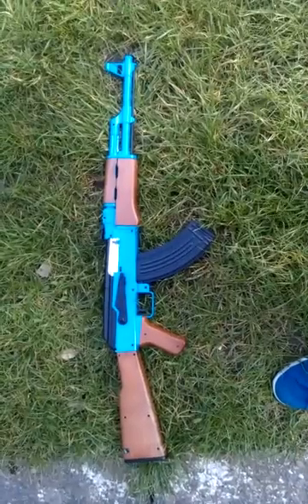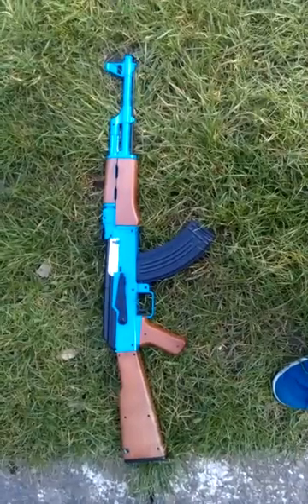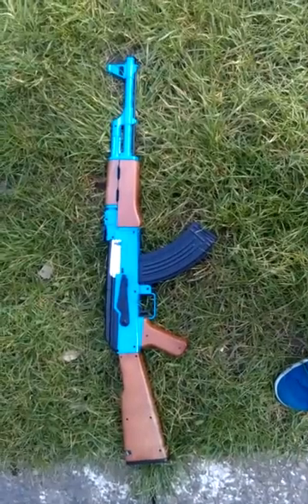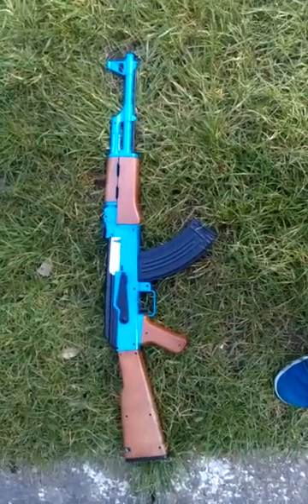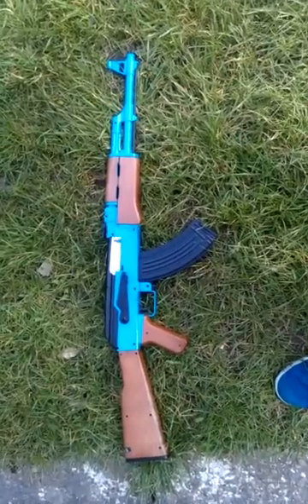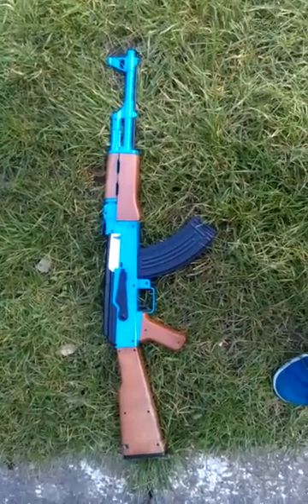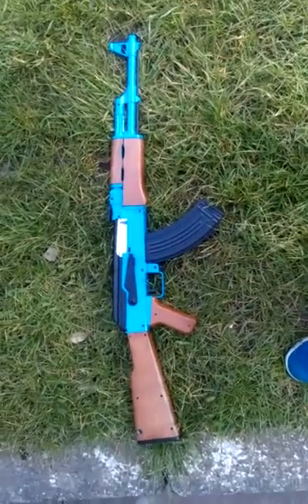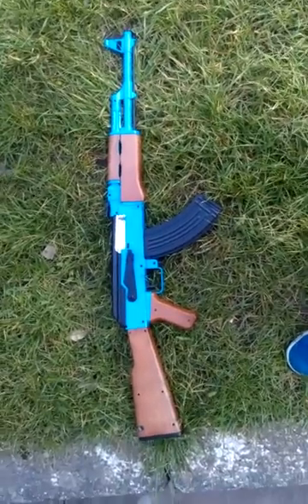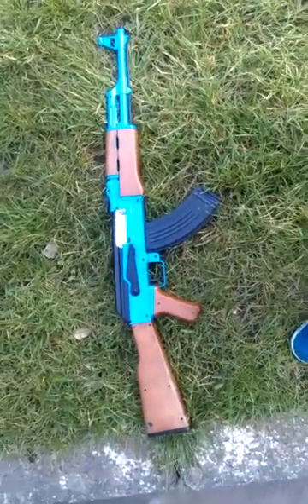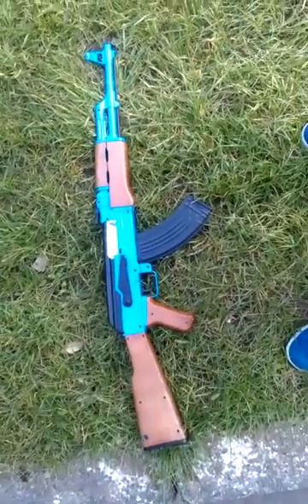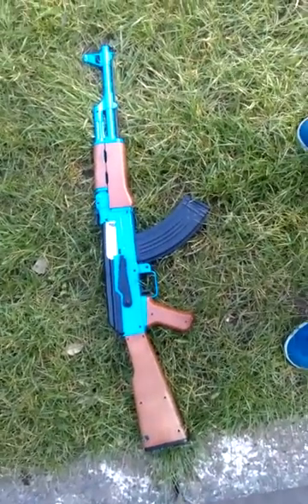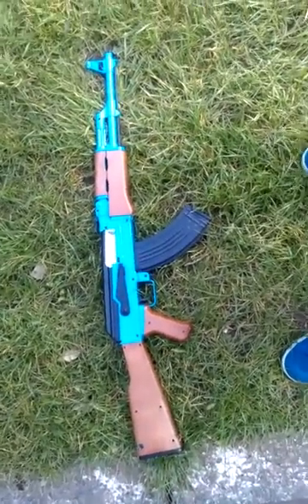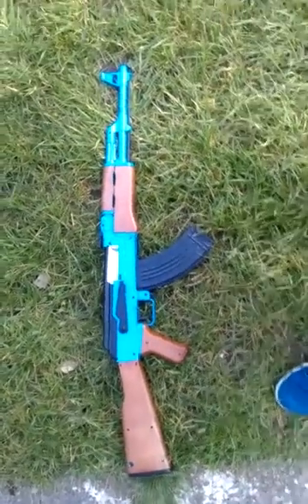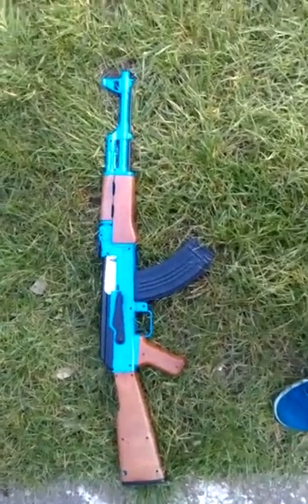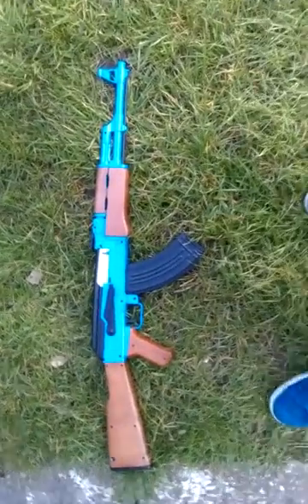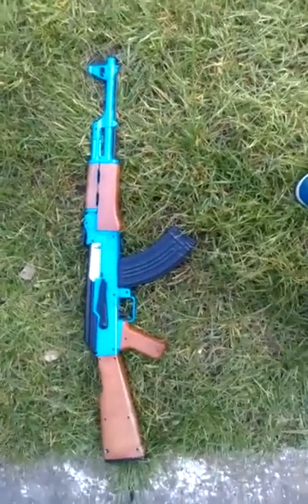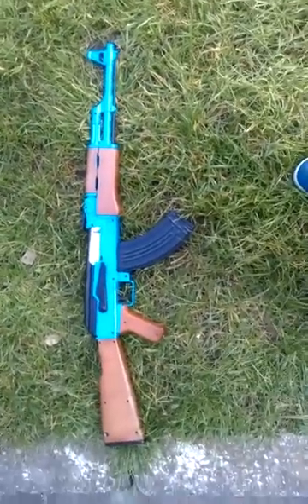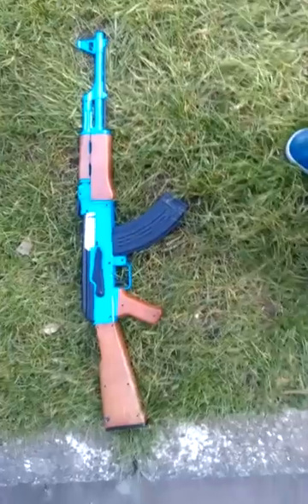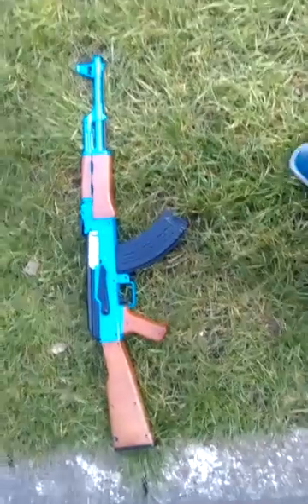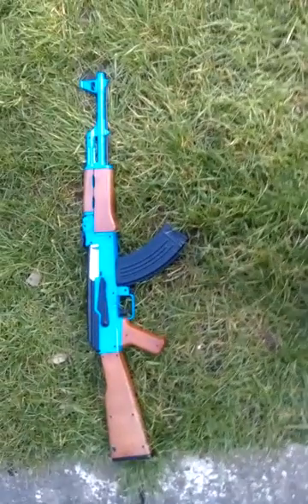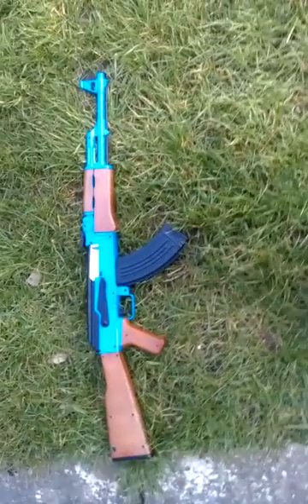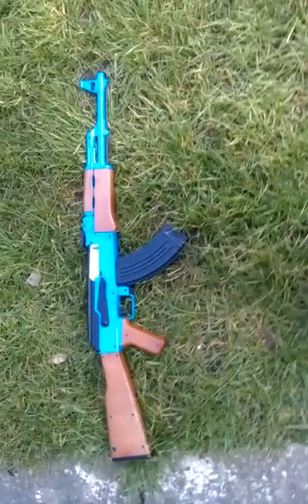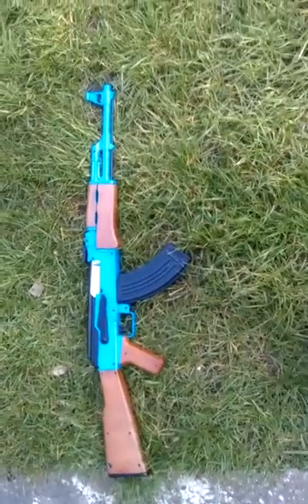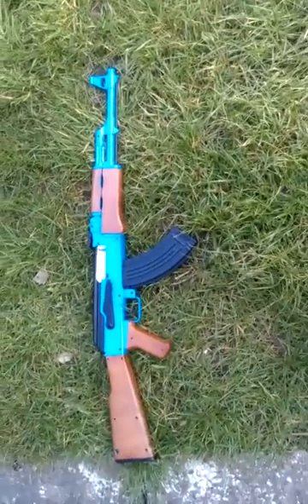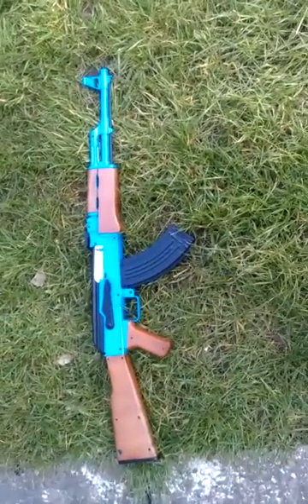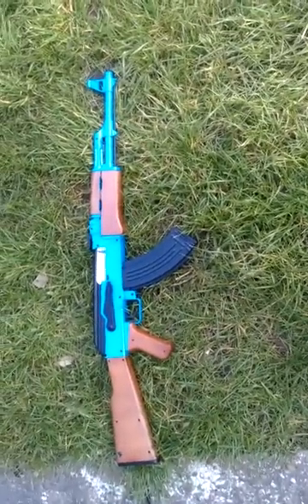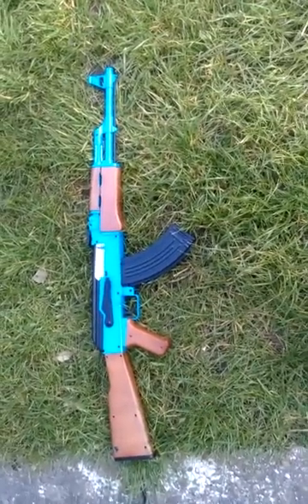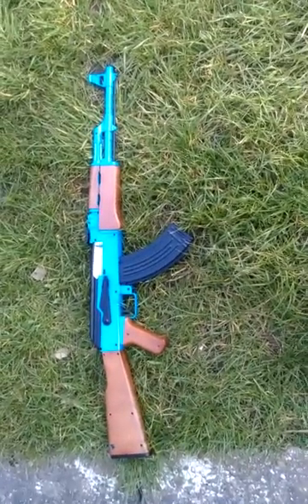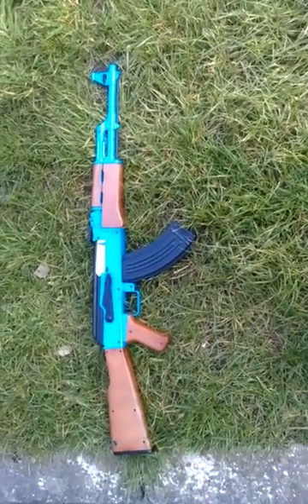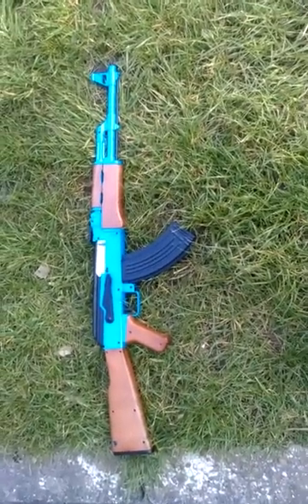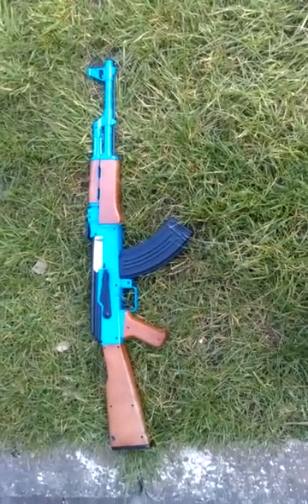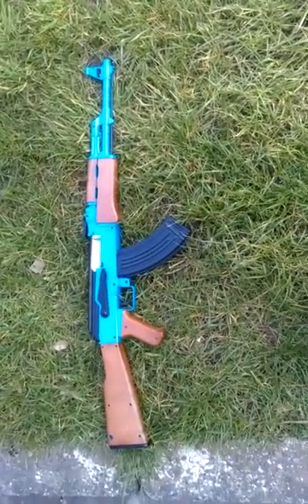Hello guys, so today I'm doing a video on my AK-47 BB gun. It's automatic.